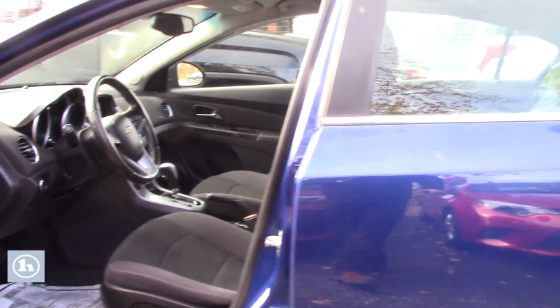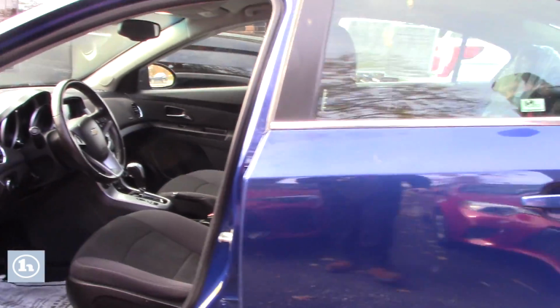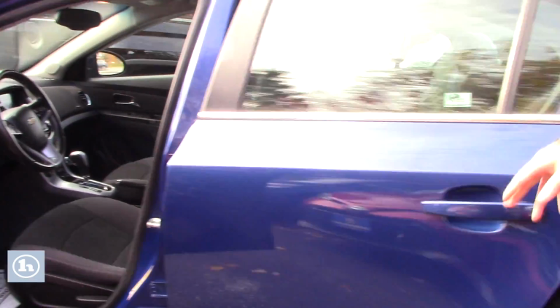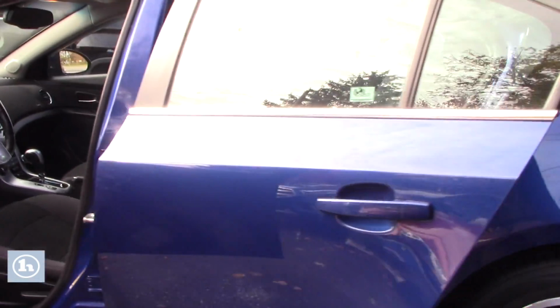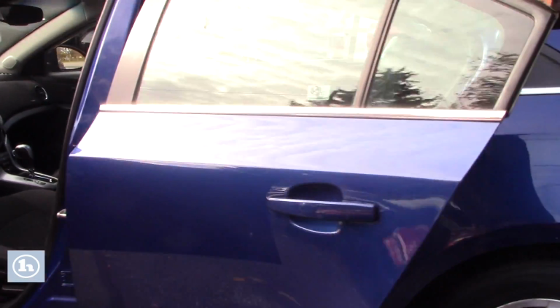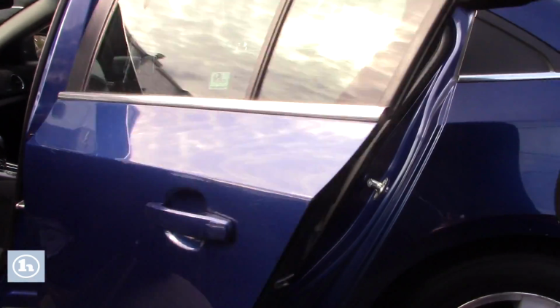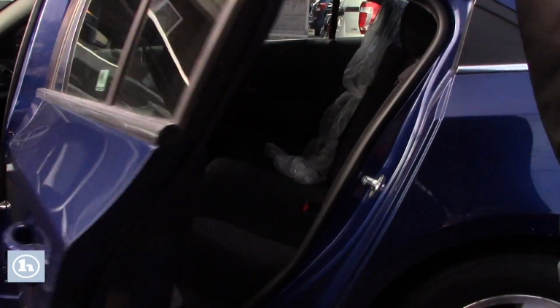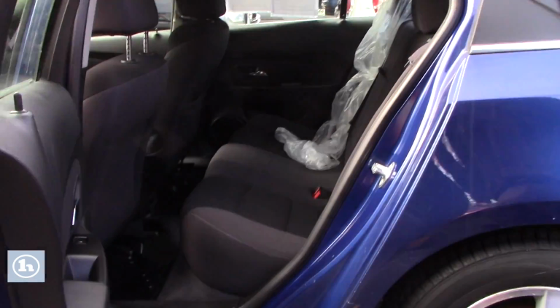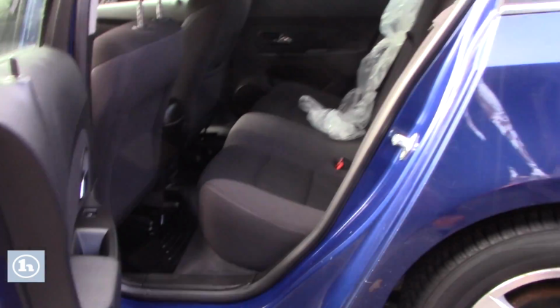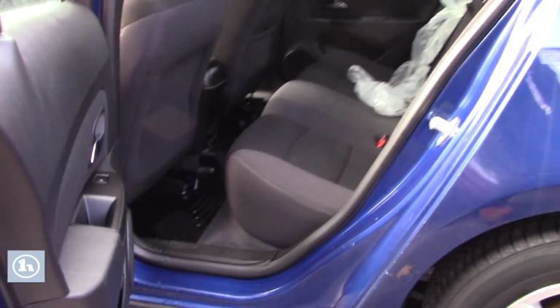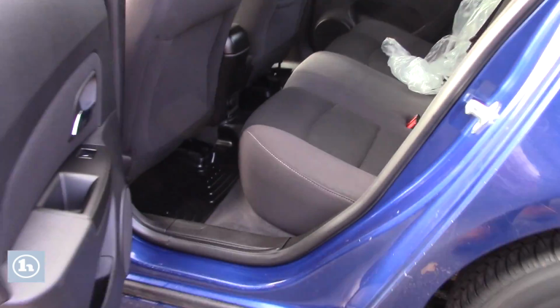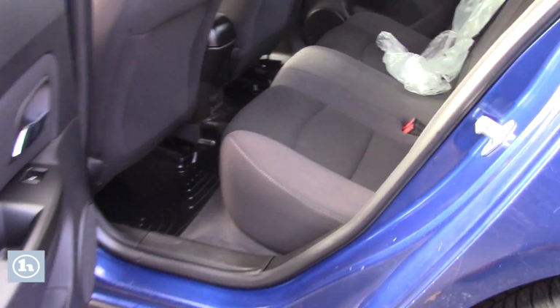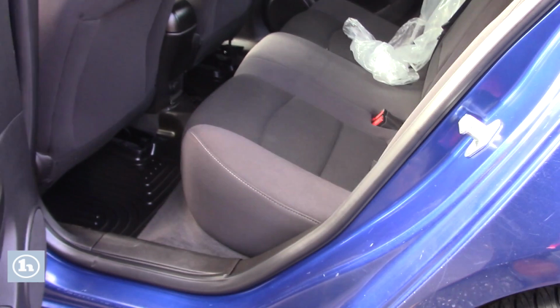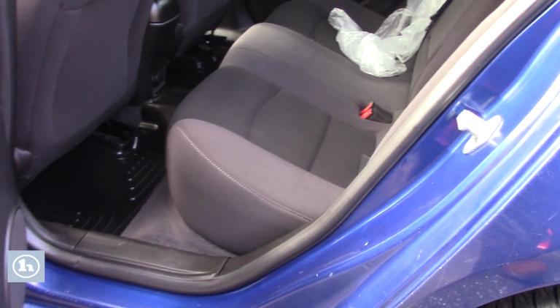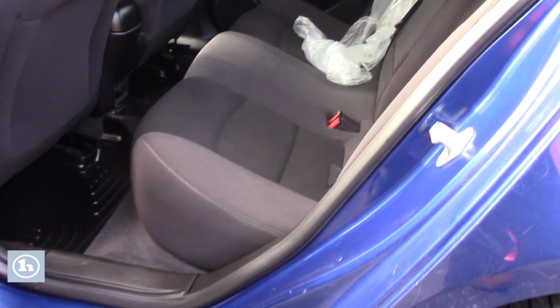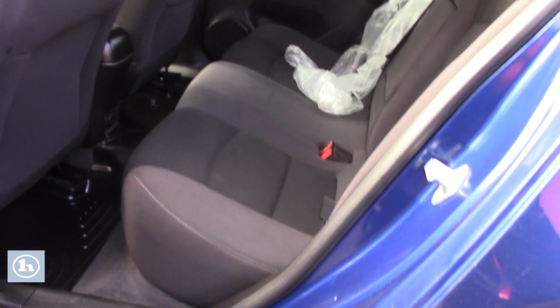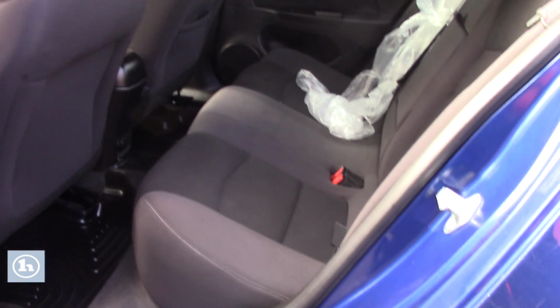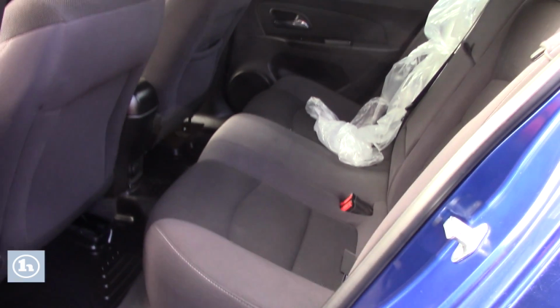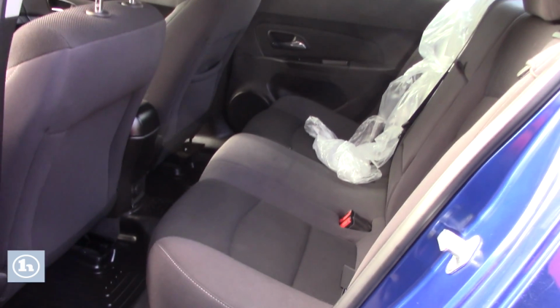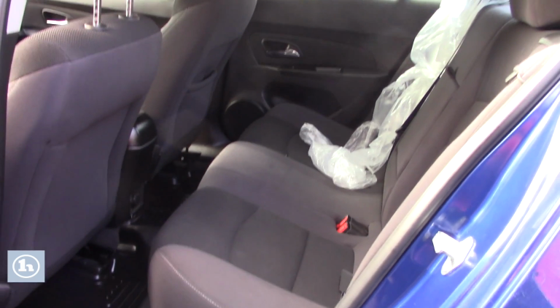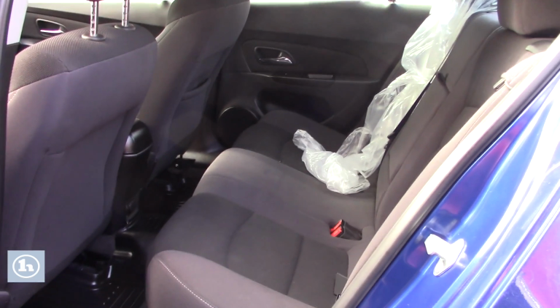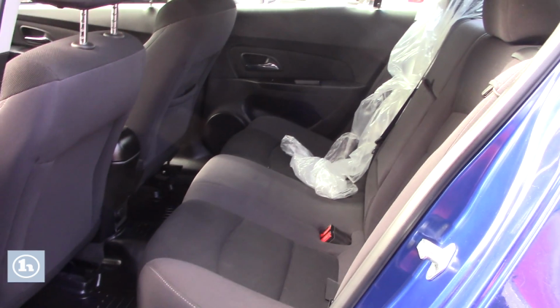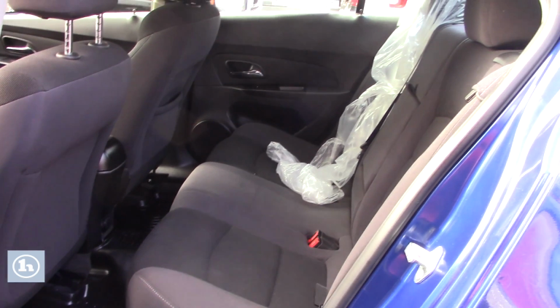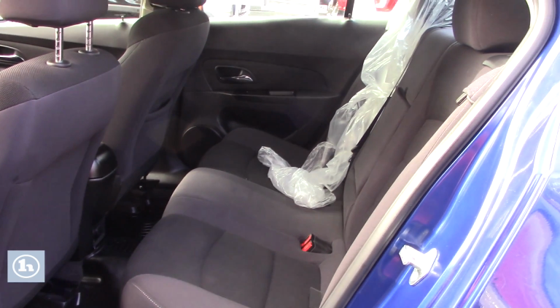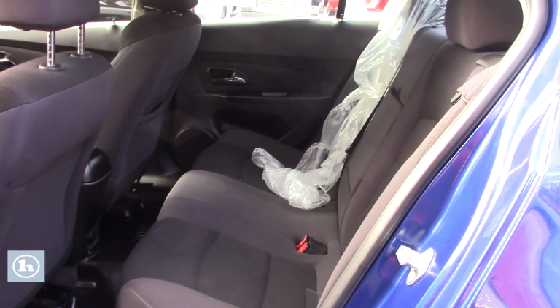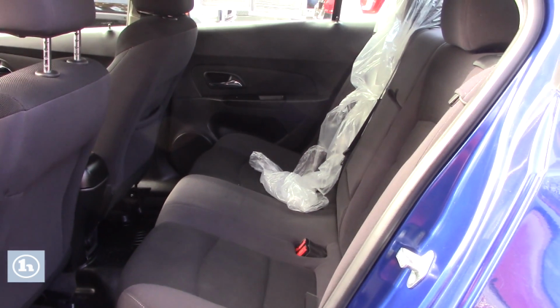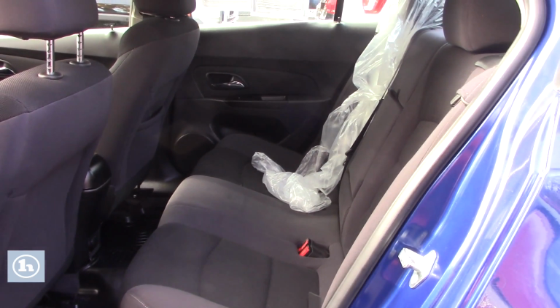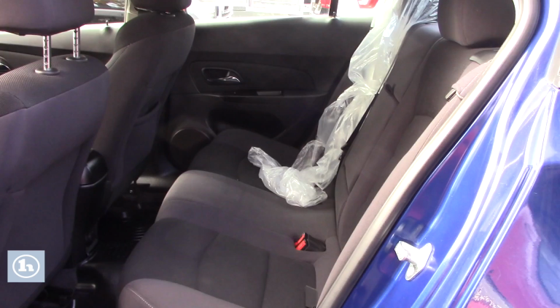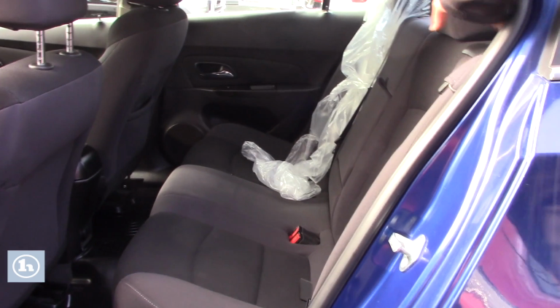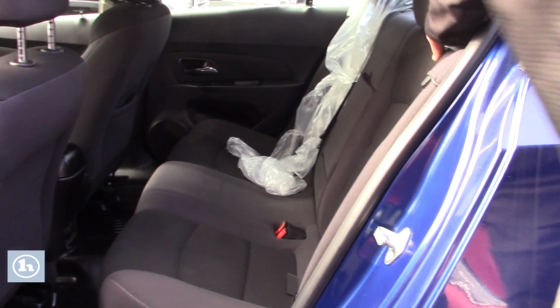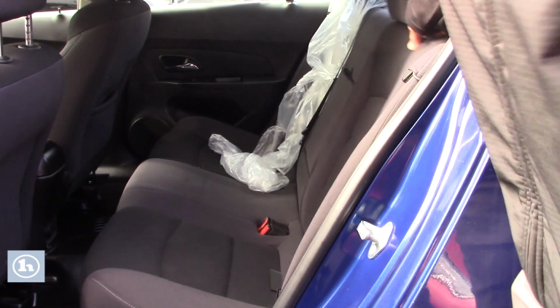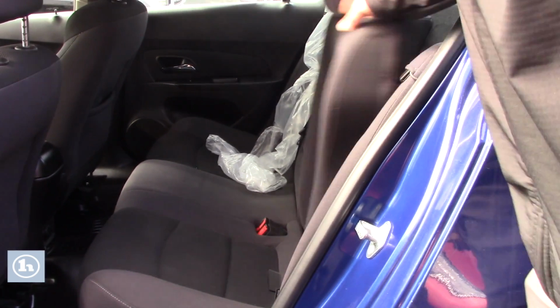Moving on to the back of the car, you also have rubber mats all the way around, so in the Vermont winters you won't be ruining your carpets. And you do have a one-touch fold-down seat on both sides.